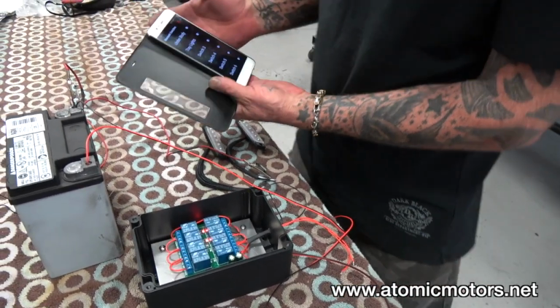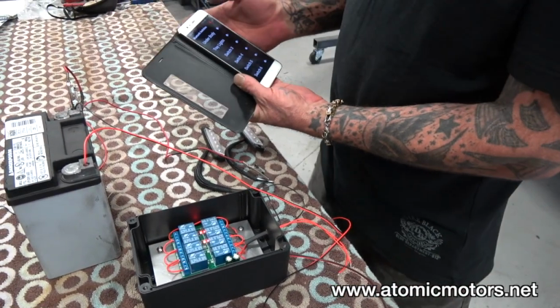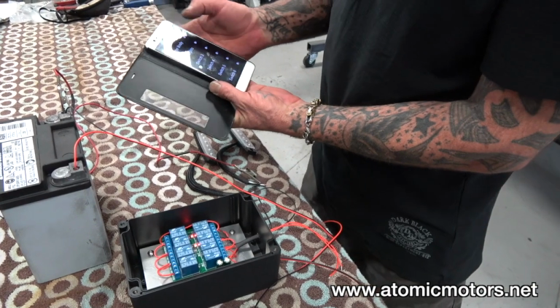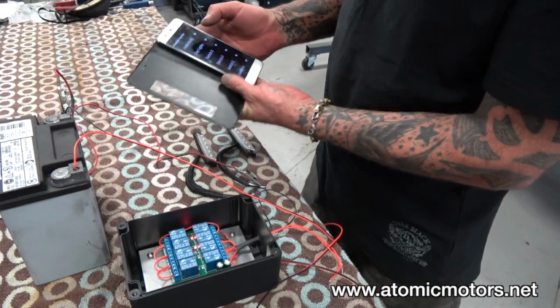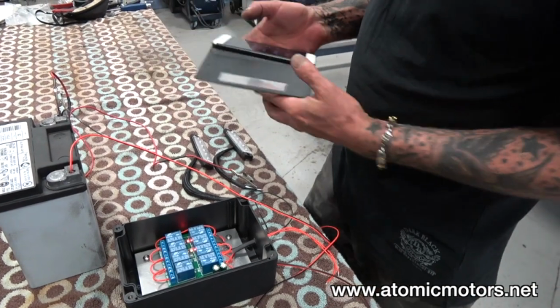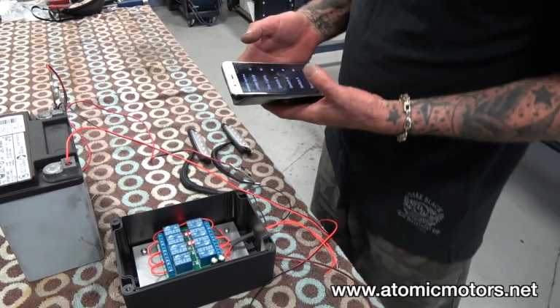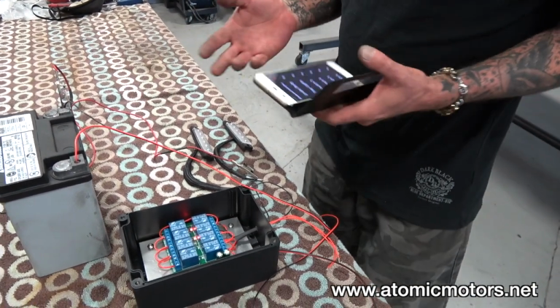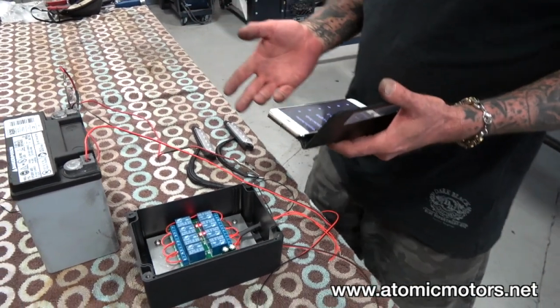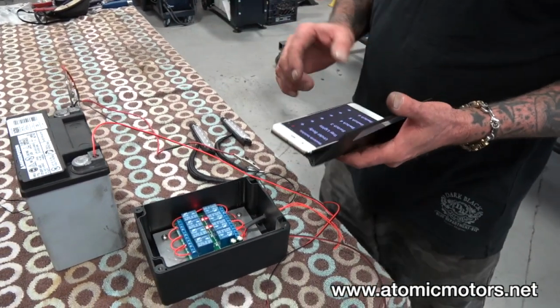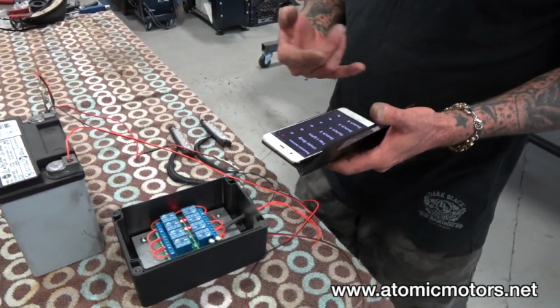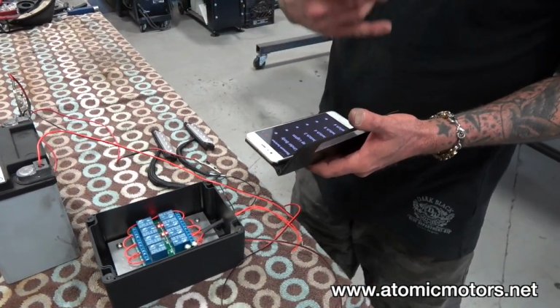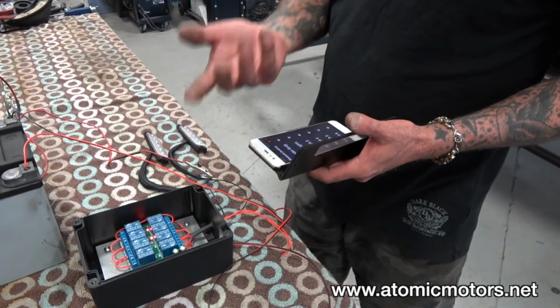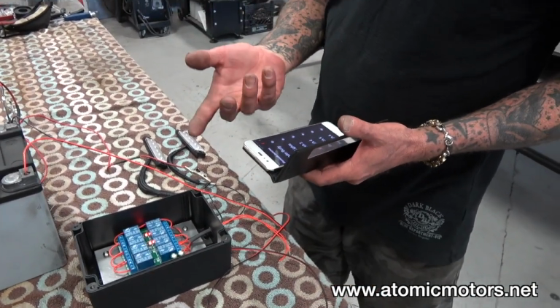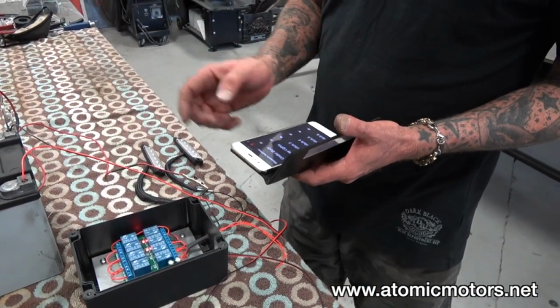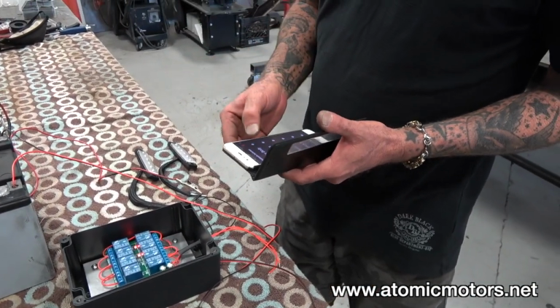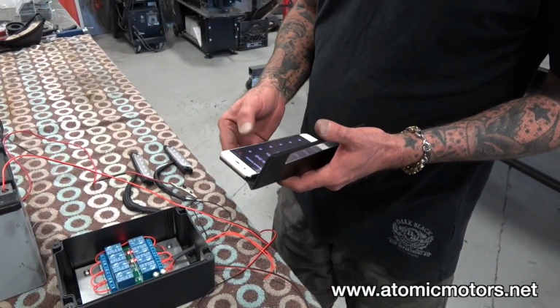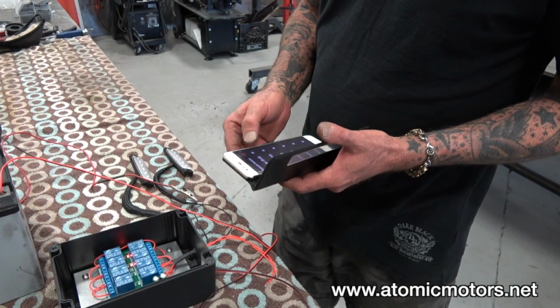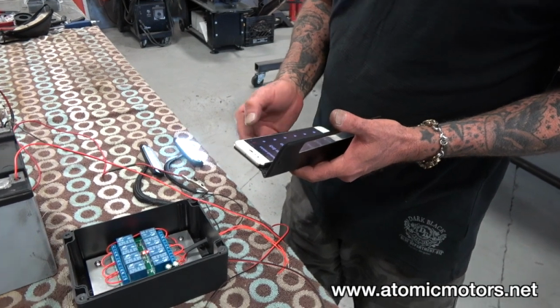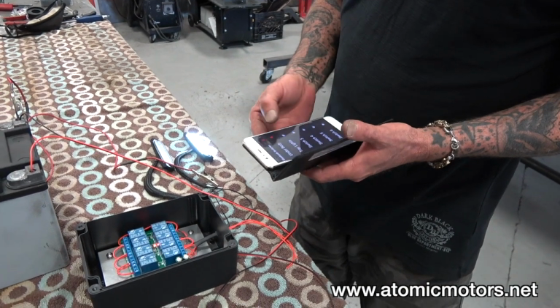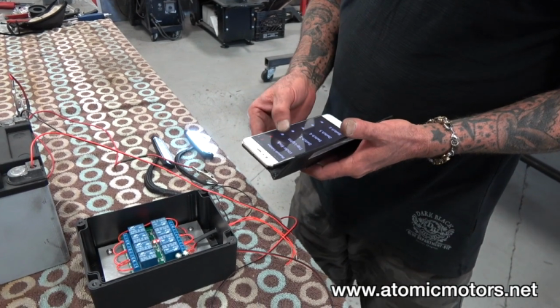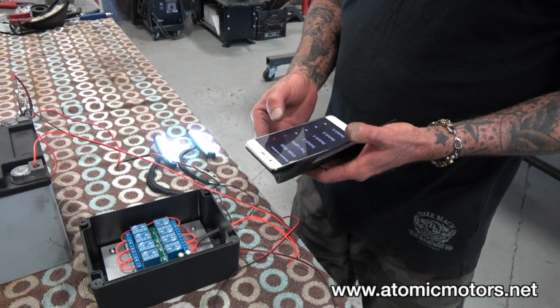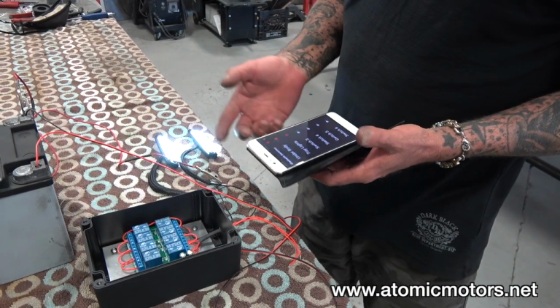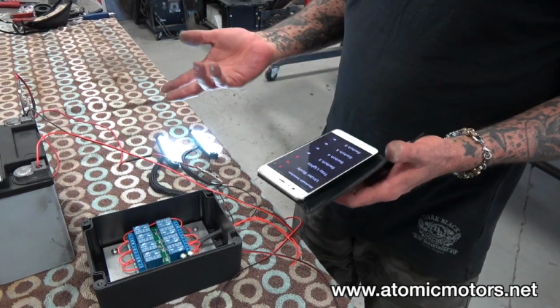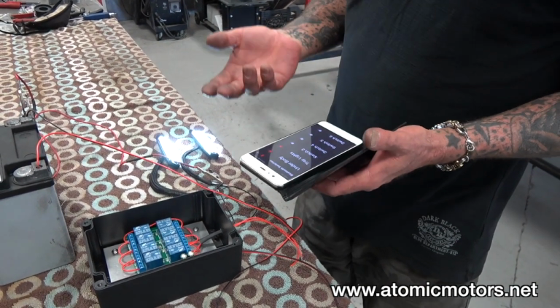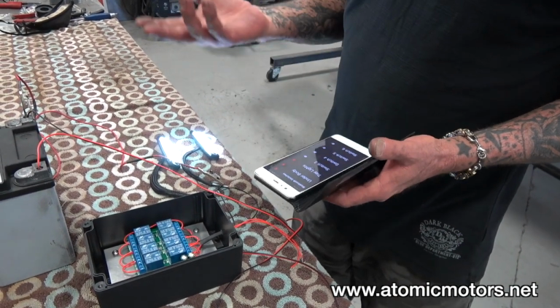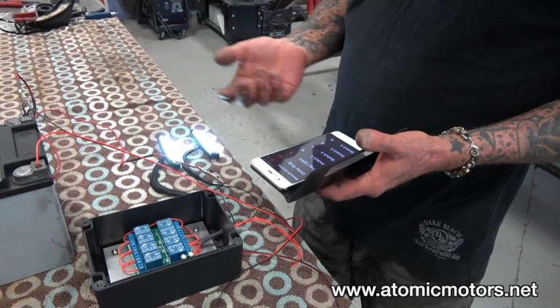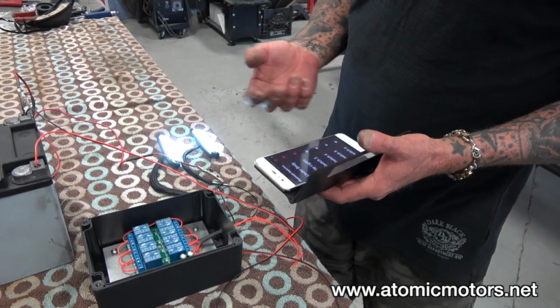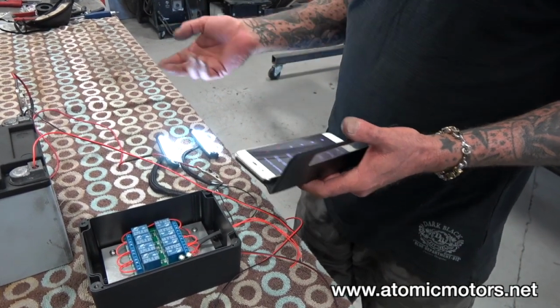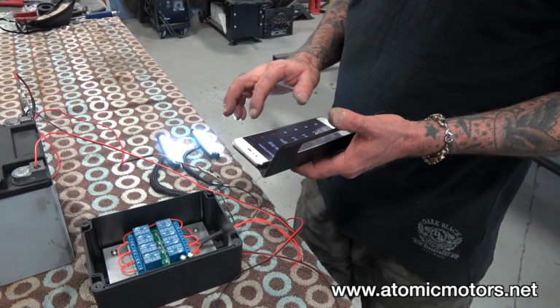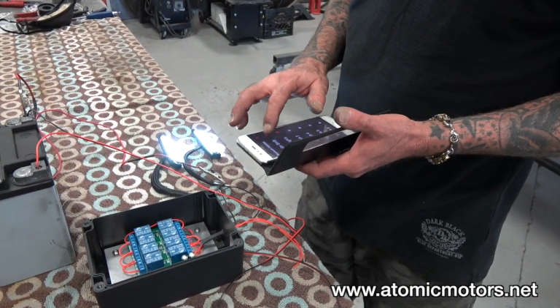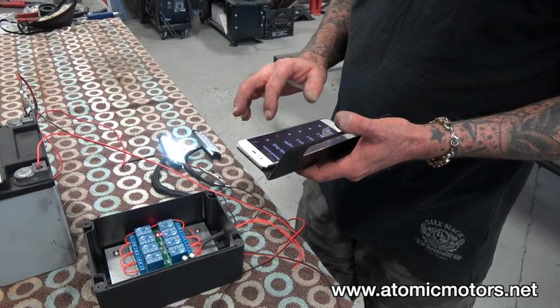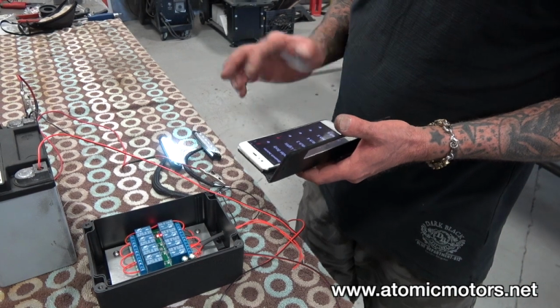I'll give you a quick rundown. Once it's set up, I can use my phone to control switches. If you've got eight switches, you can control eight different things all from your phone.